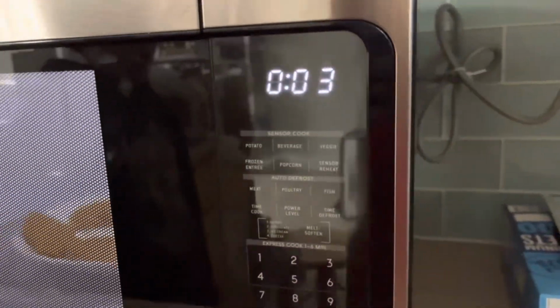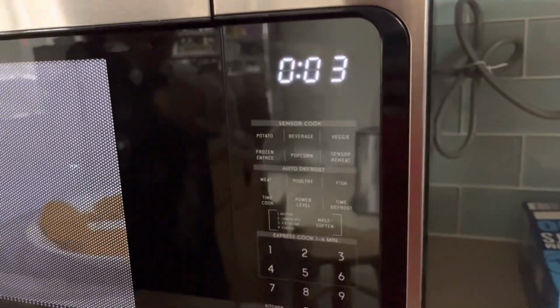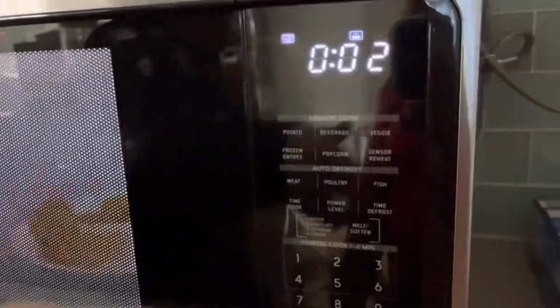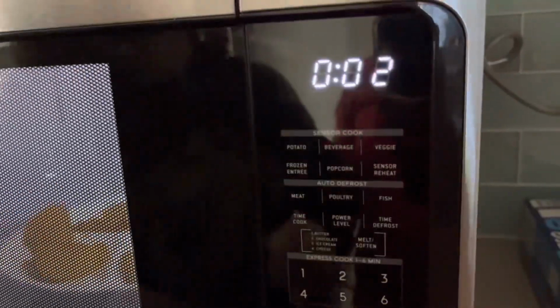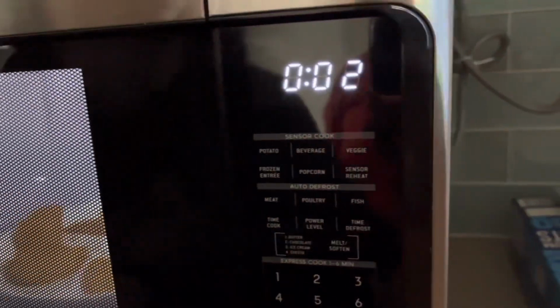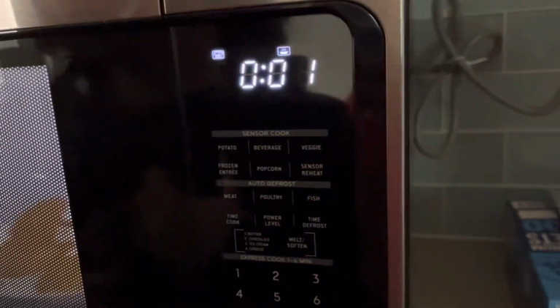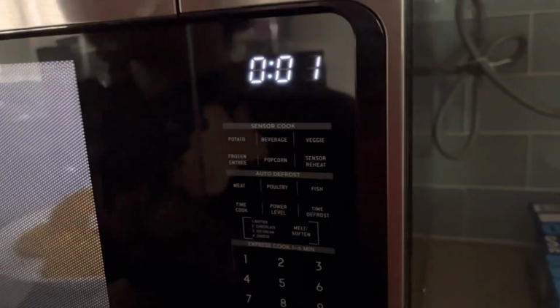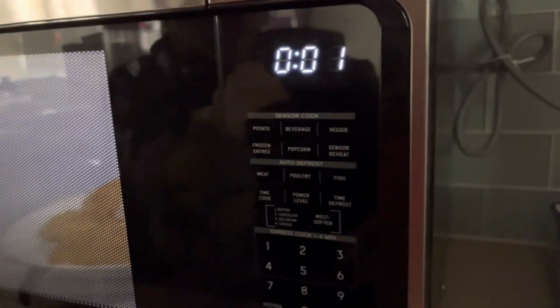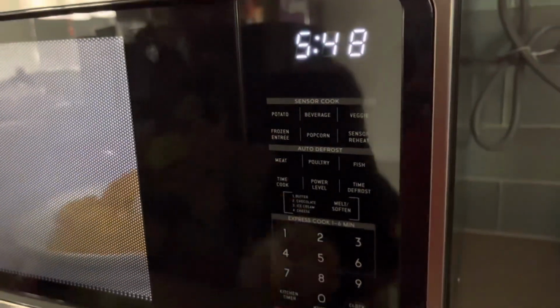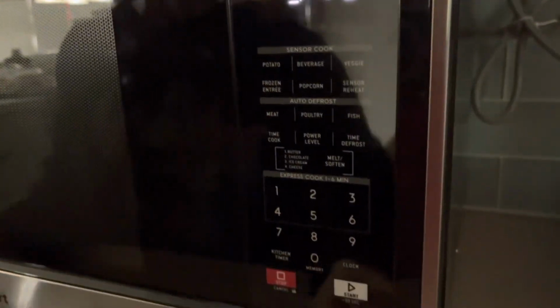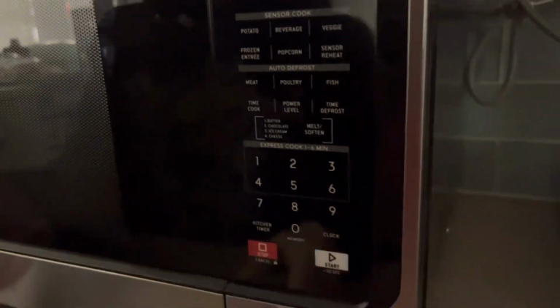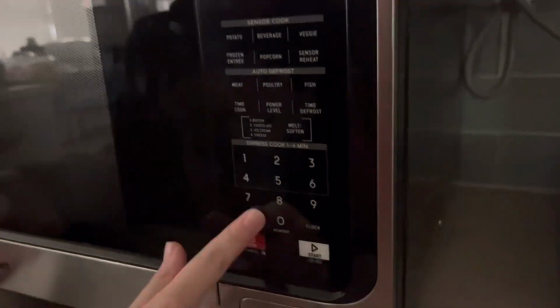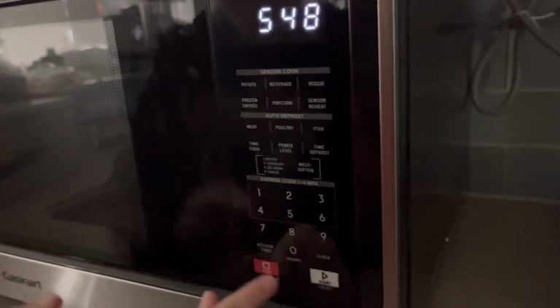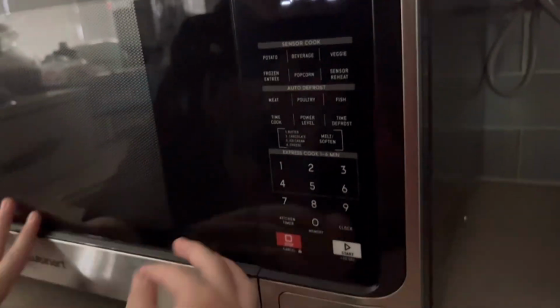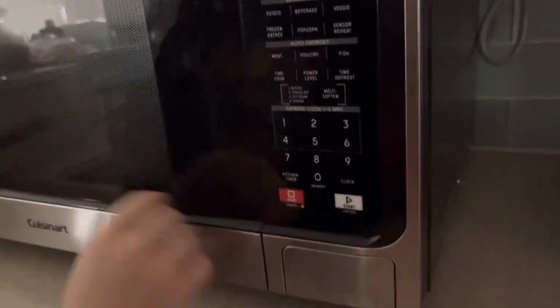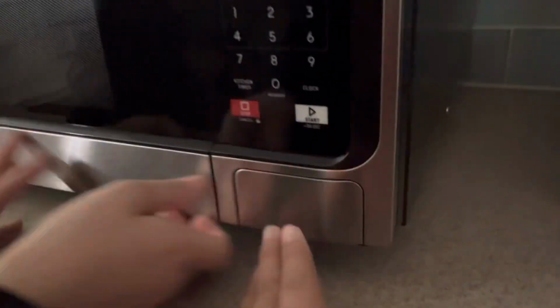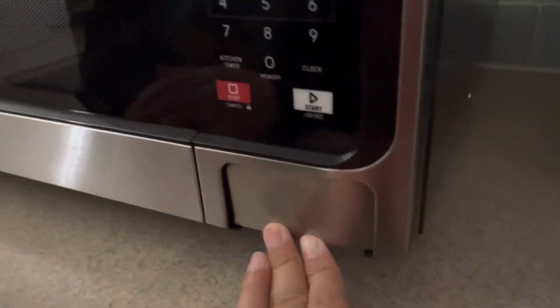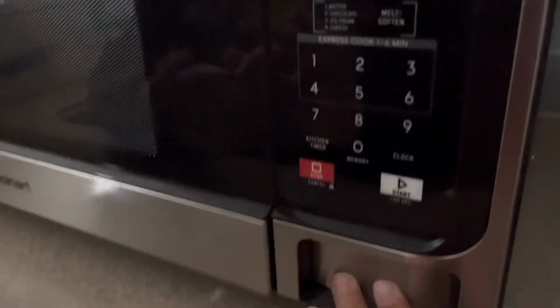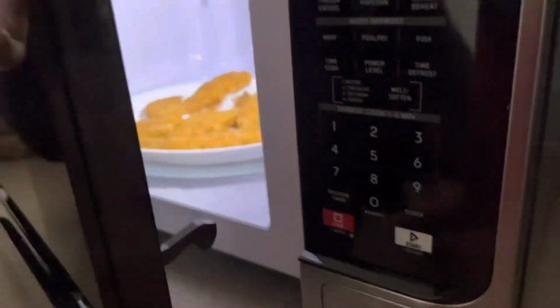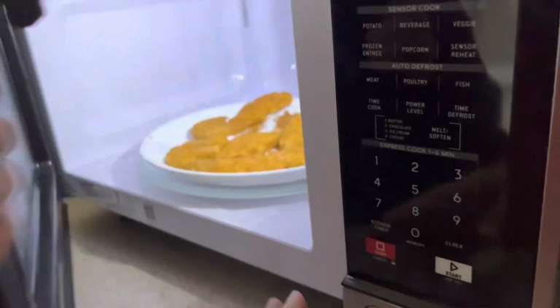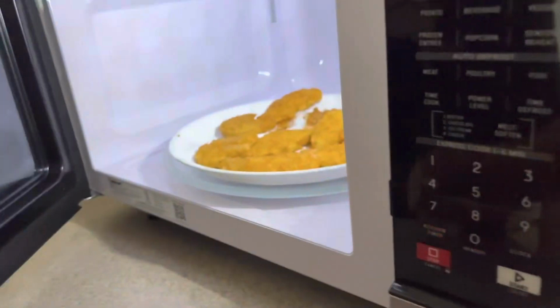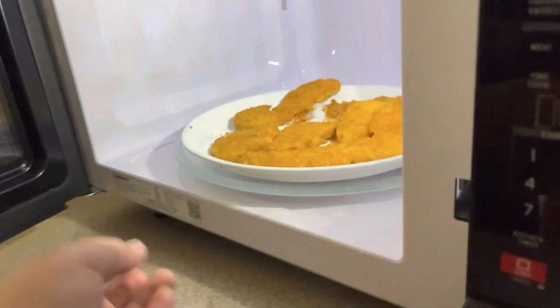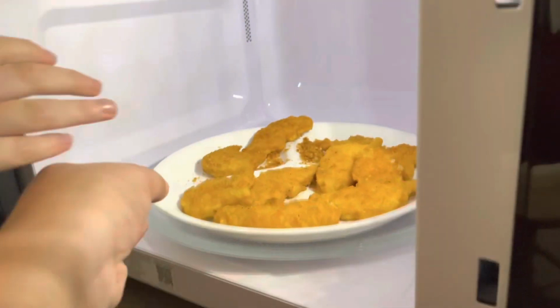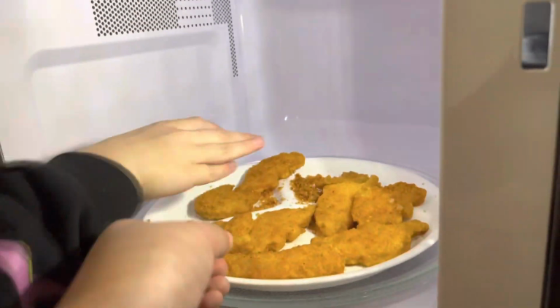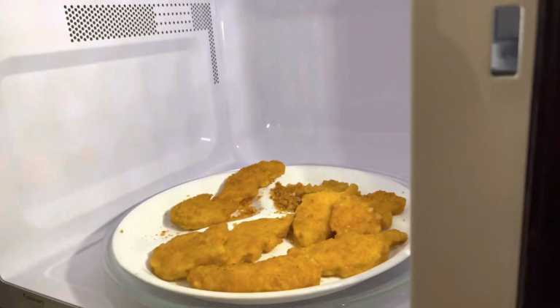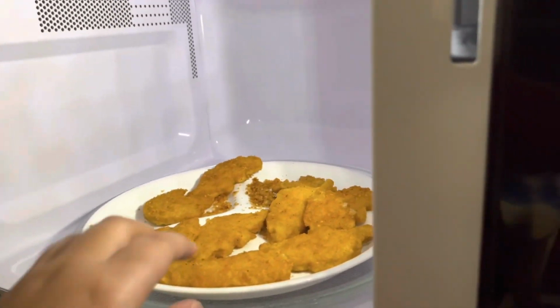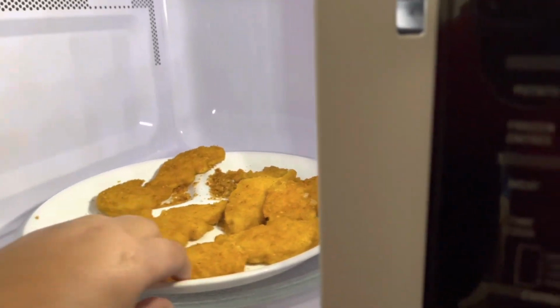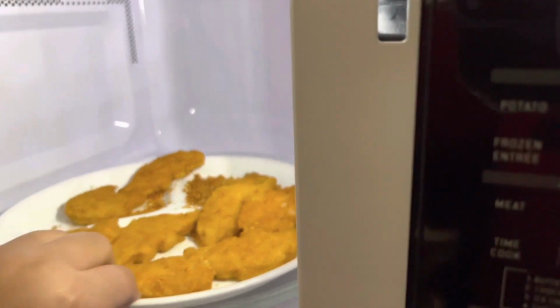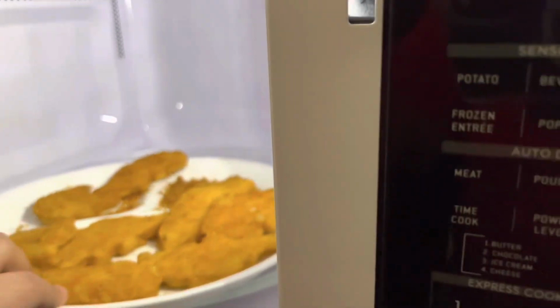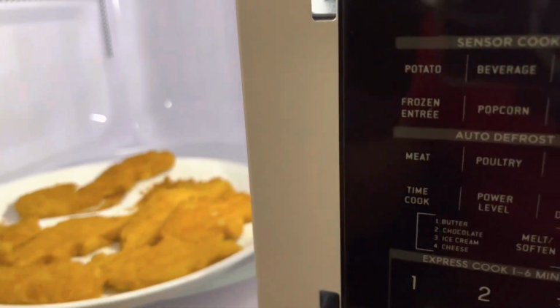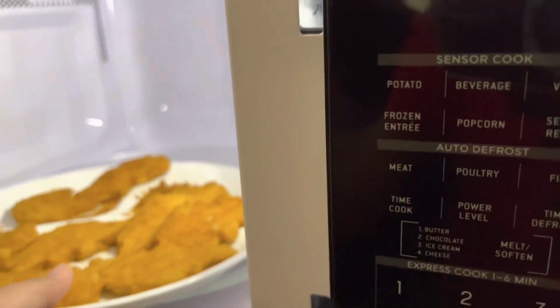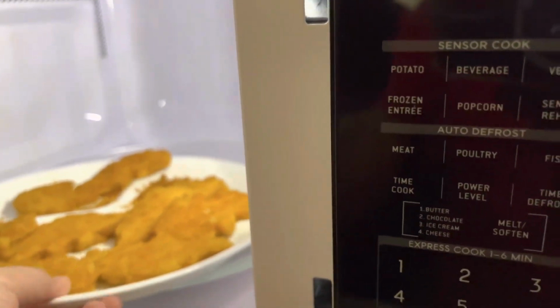4, 3, 2, 1. Alright. What's this? Open it, right here. Now it's time to devour all the nuggies.